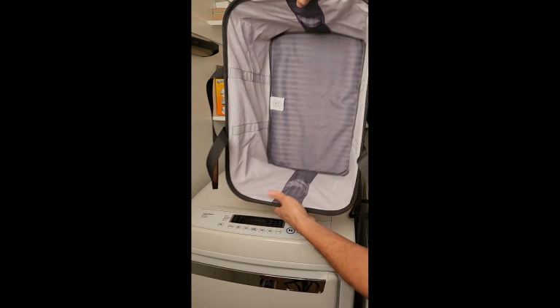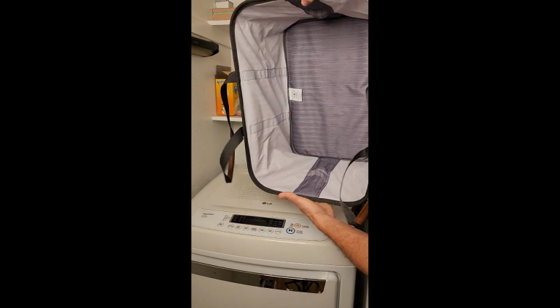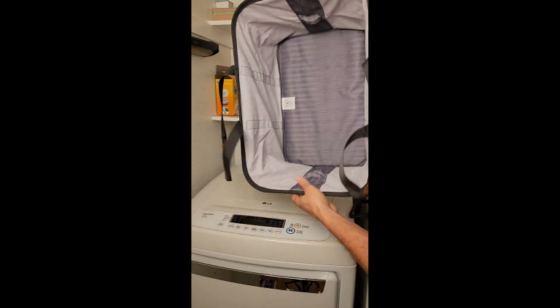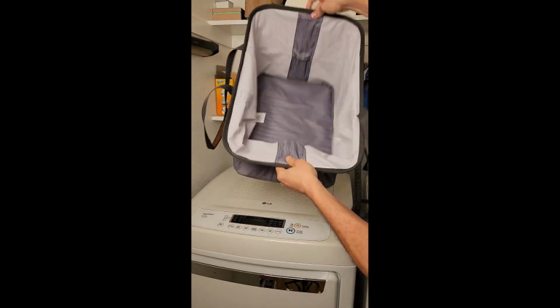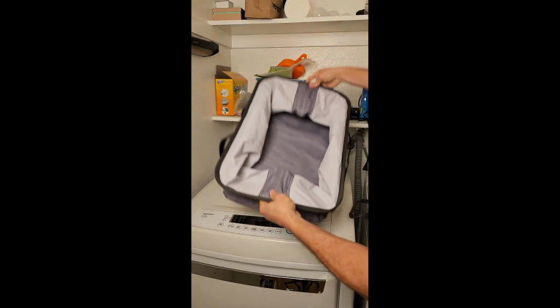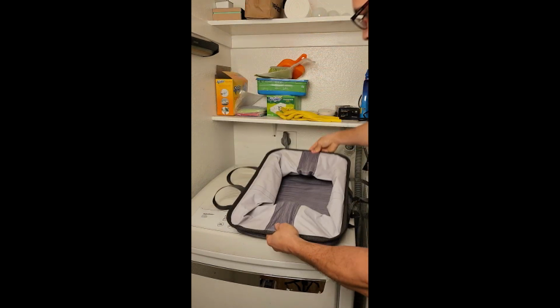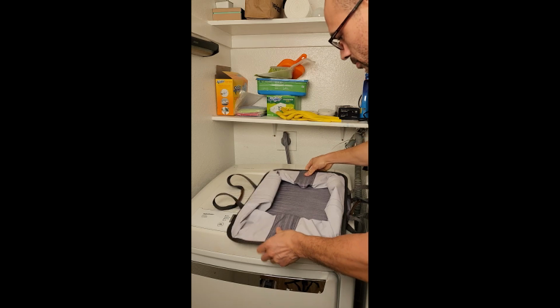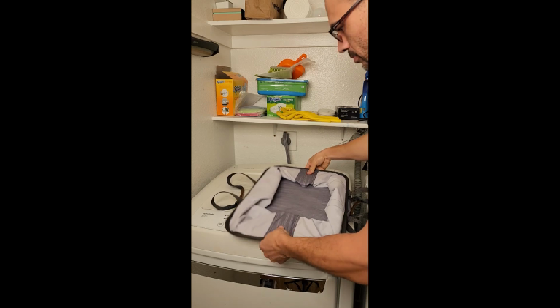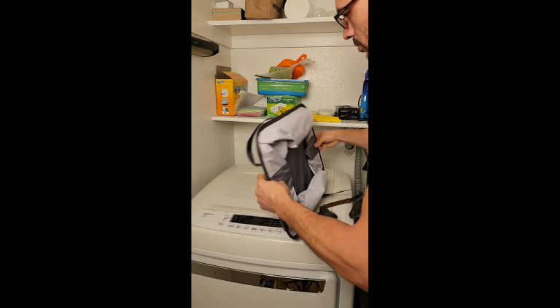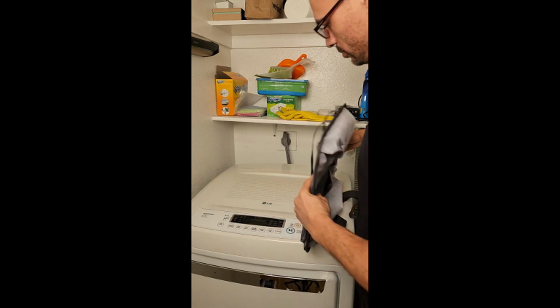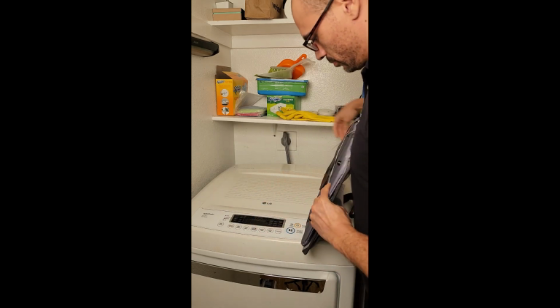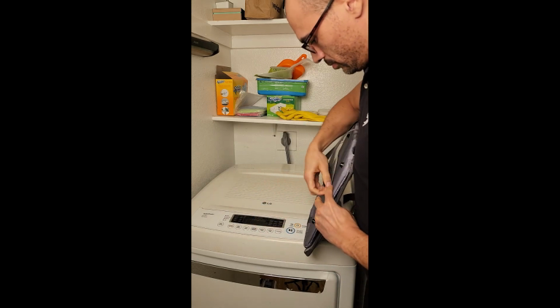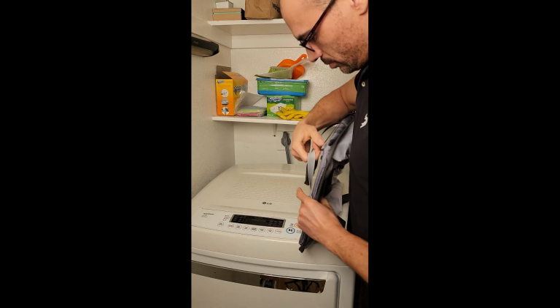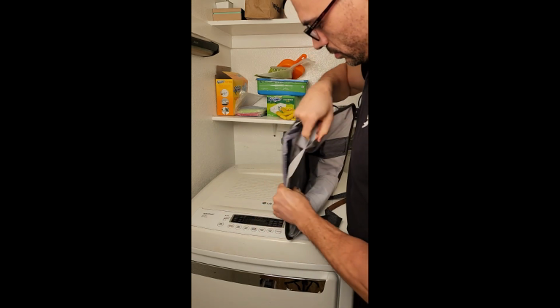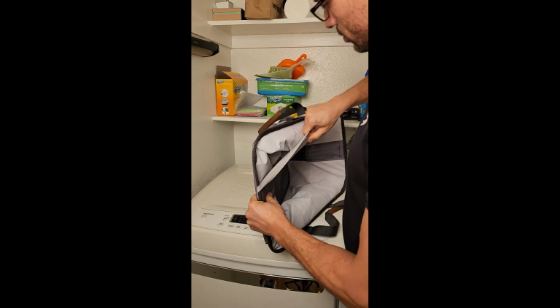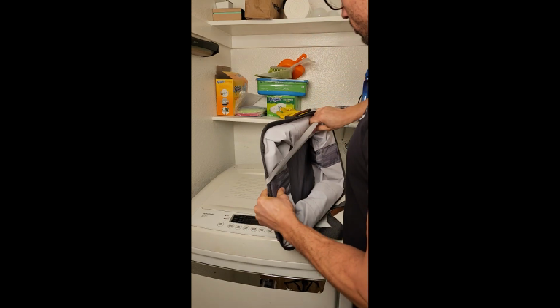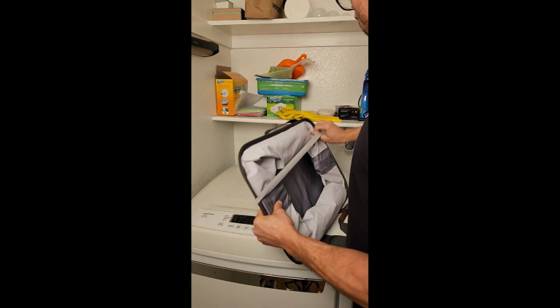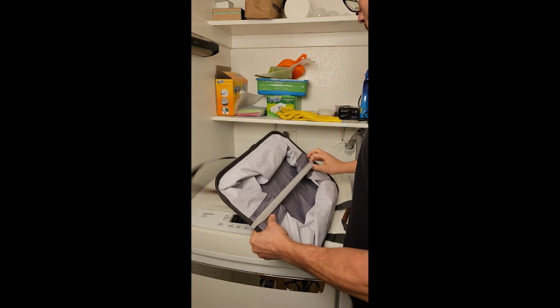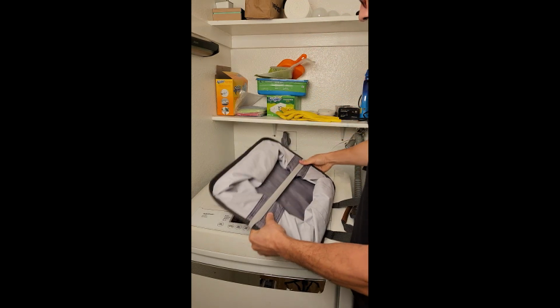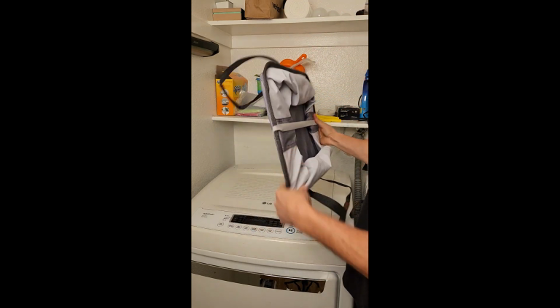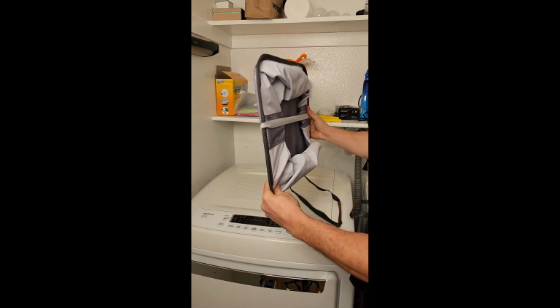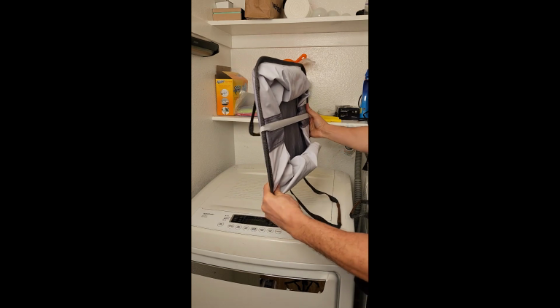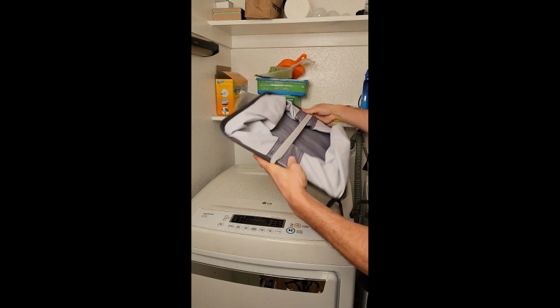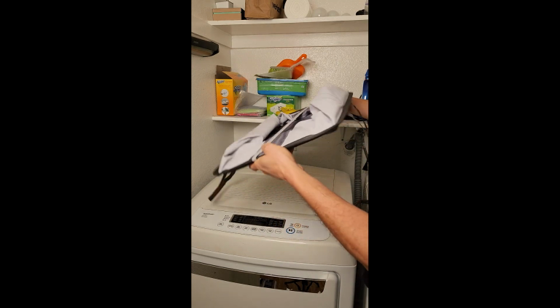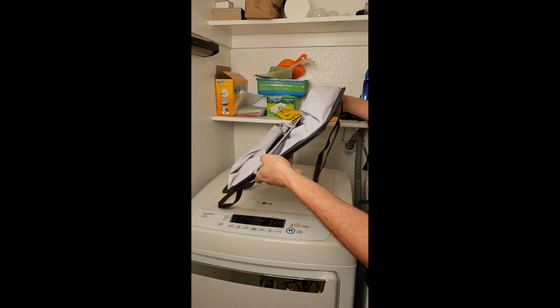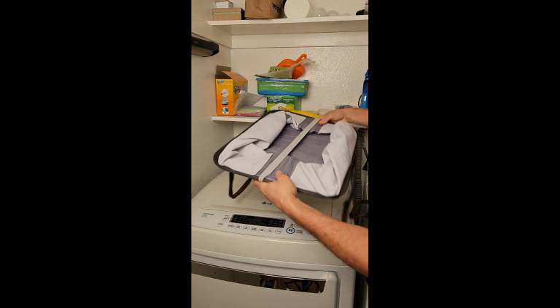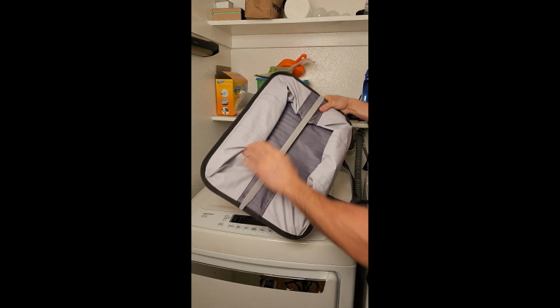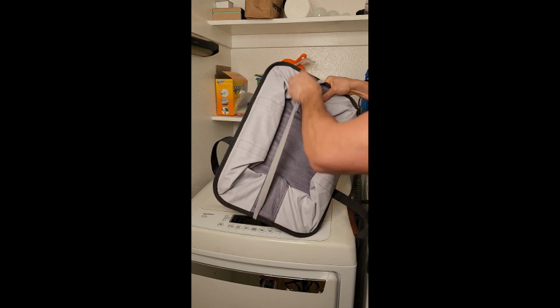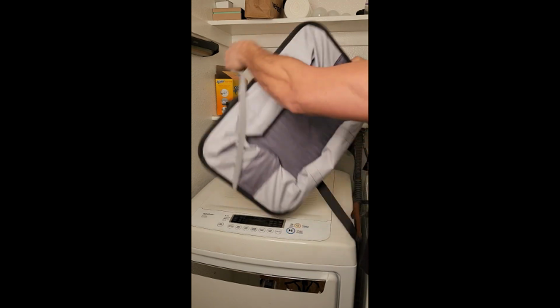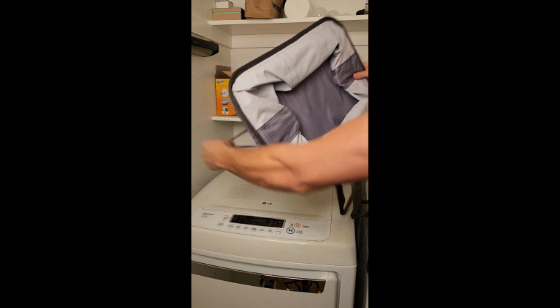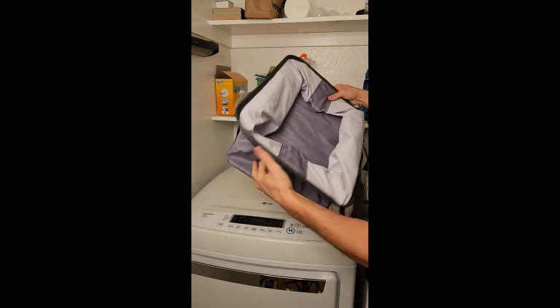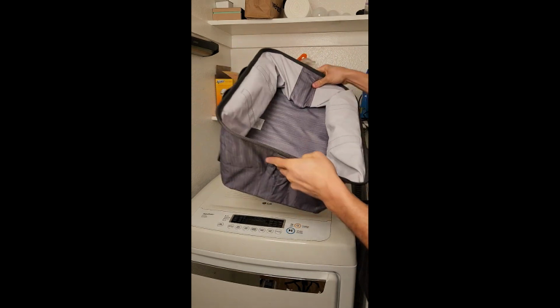One of the best things about this basket is that it is collapsible, which means that you can easily store it in a closet or under a bed when you're not using it. It's also lightweight, so you can easily carry it around the house.